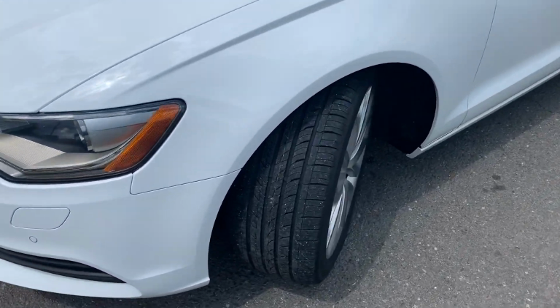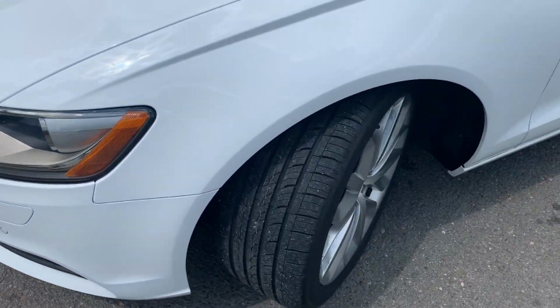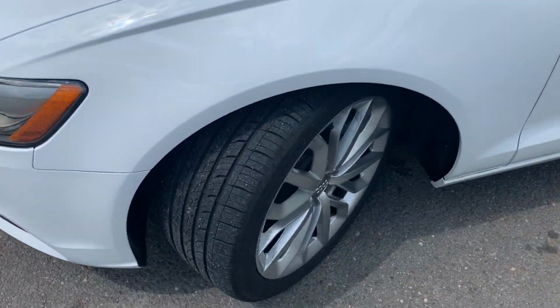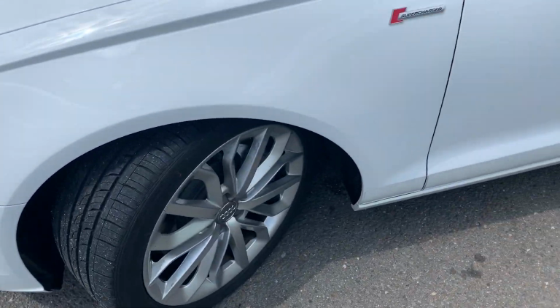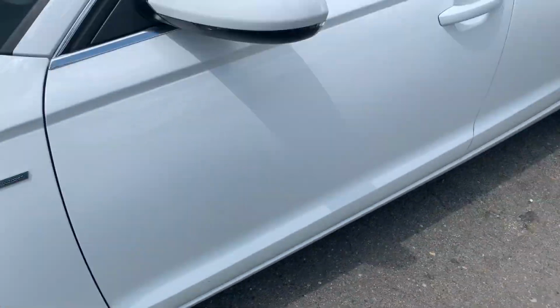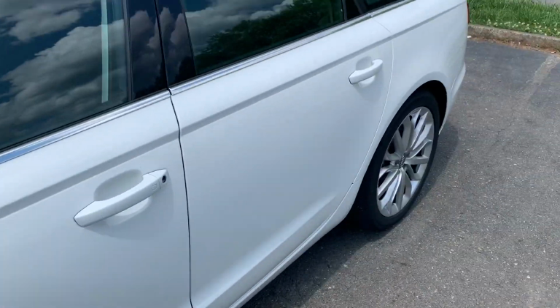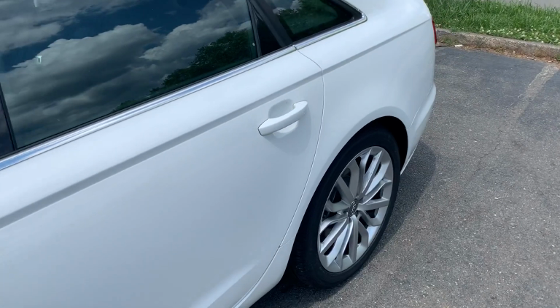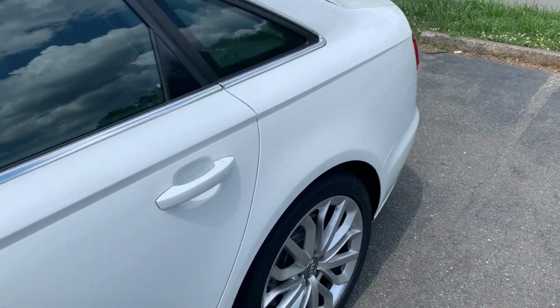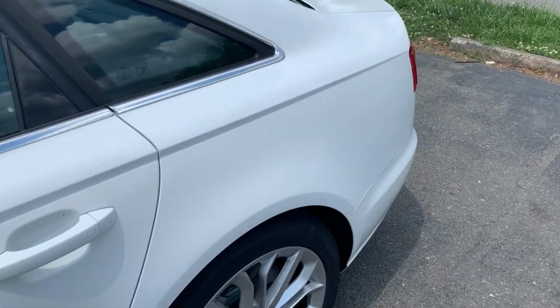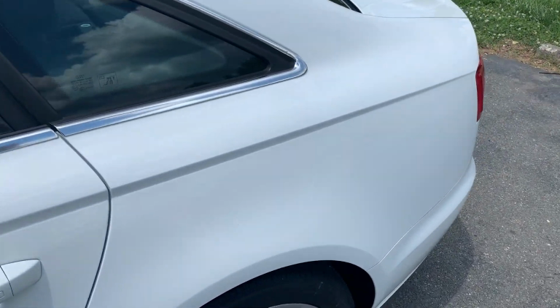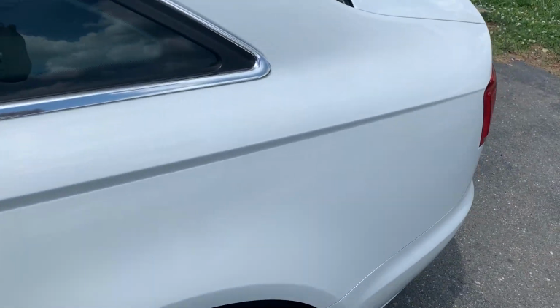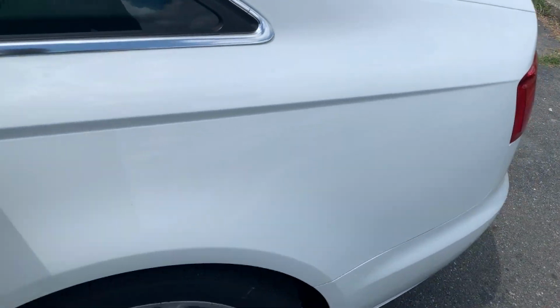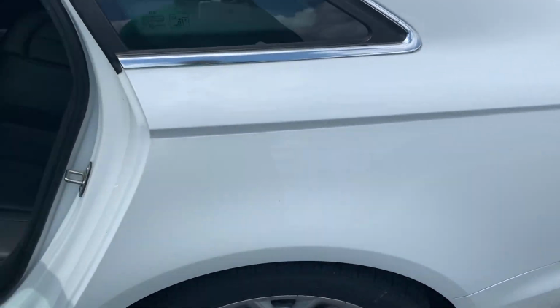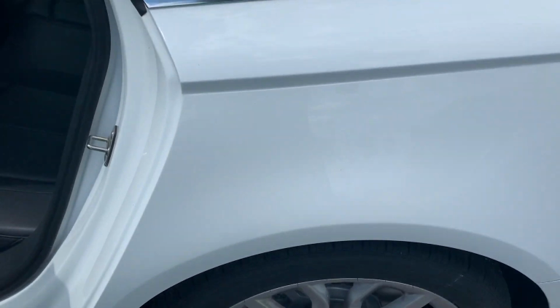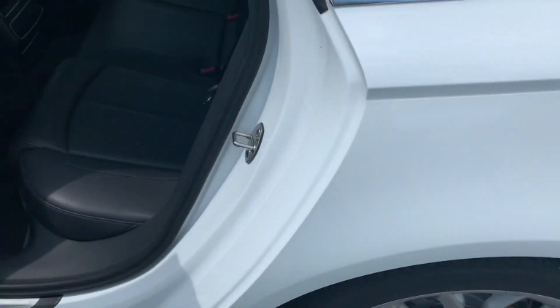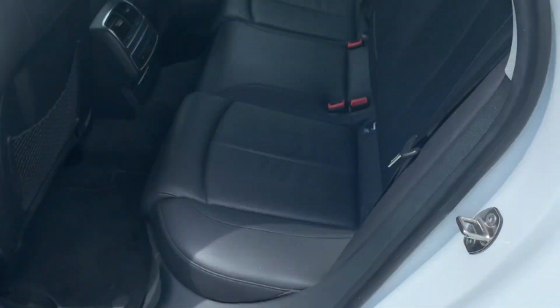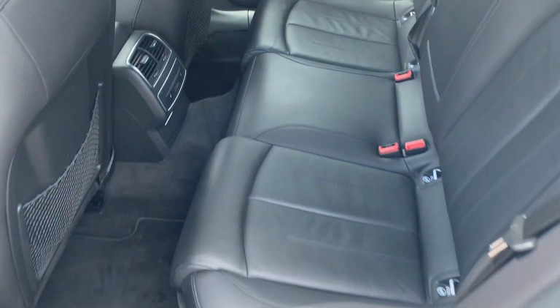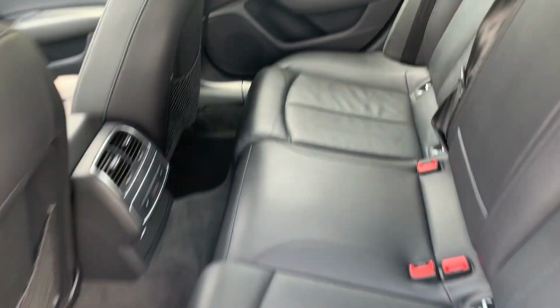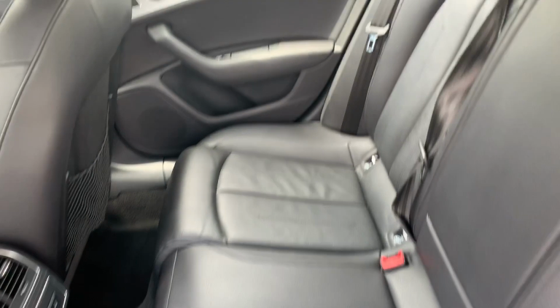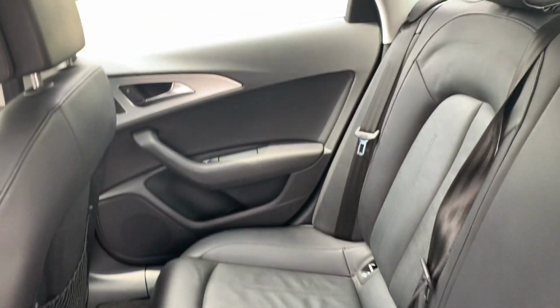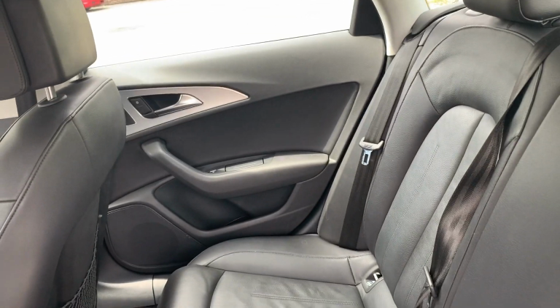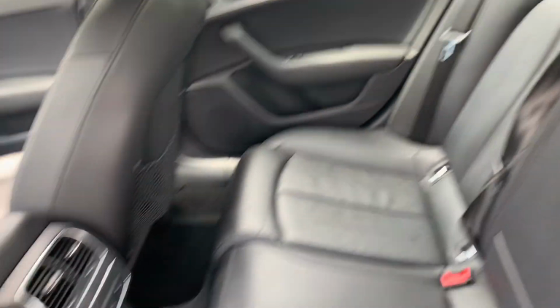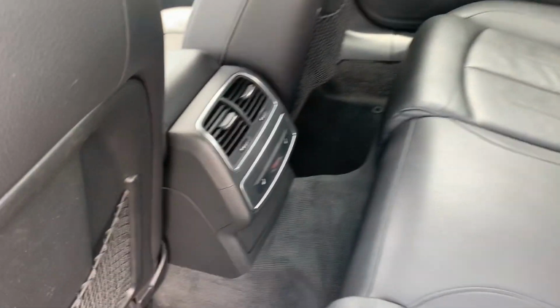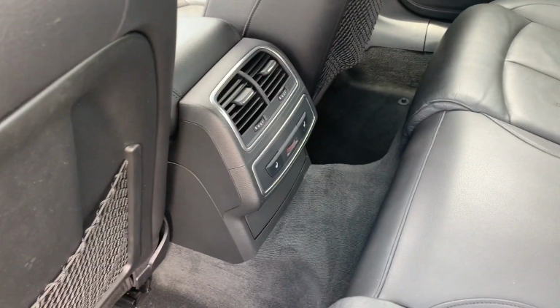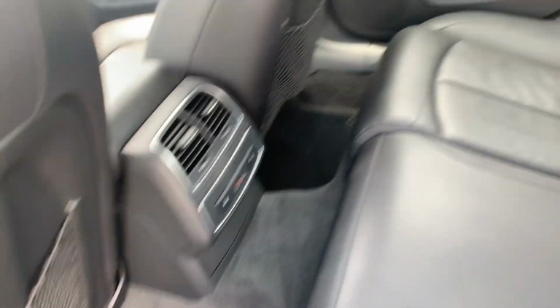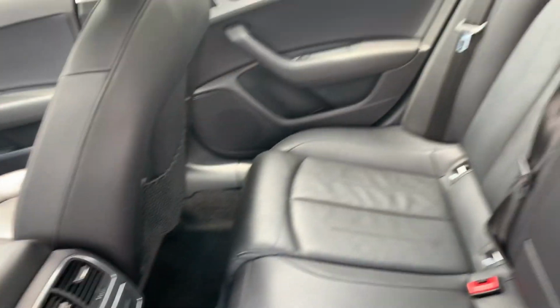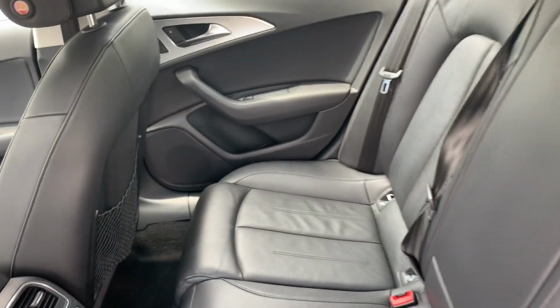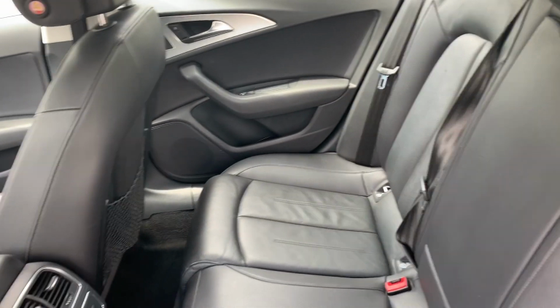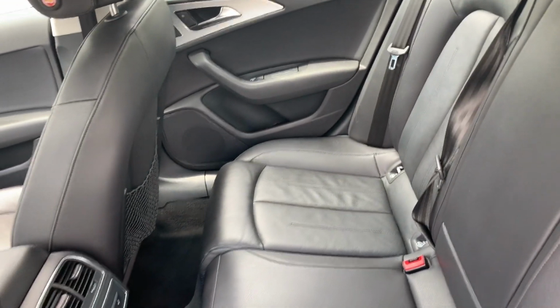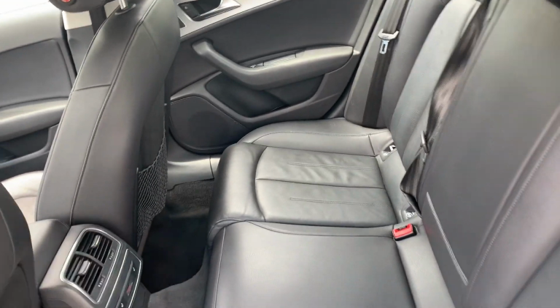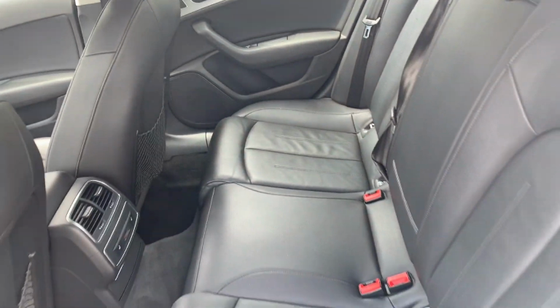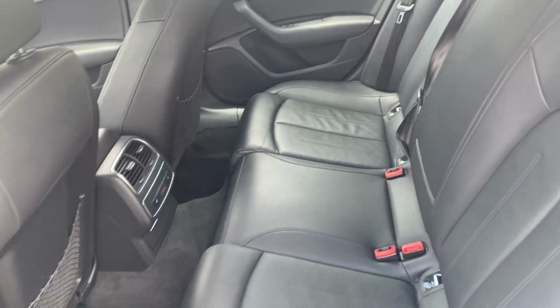Brand new tires. I'd say this car has been well serviced and maintained as well. Look at this interior — wow. Leather interior with rear heated seats. Just a flawless leather interior. Amazing.